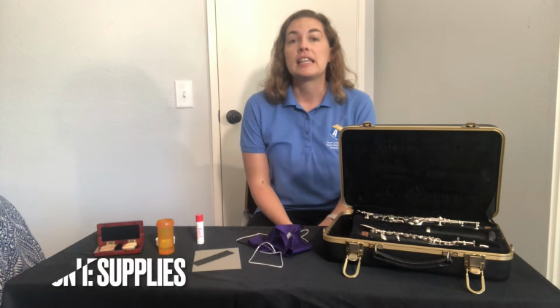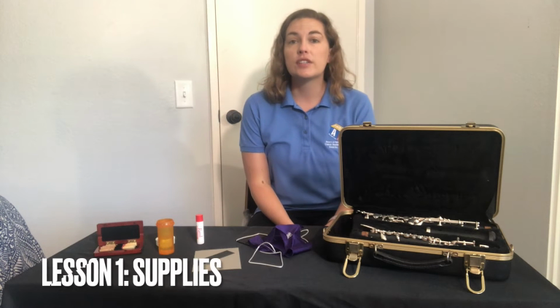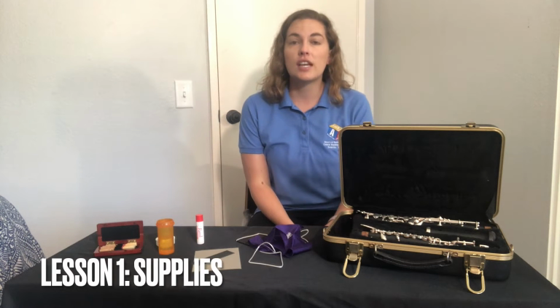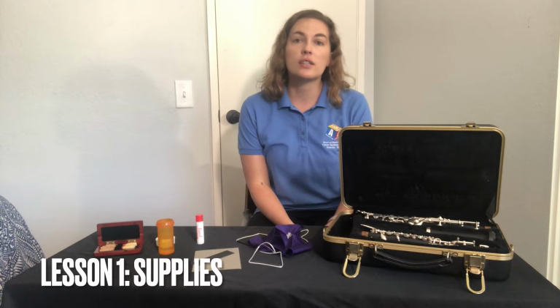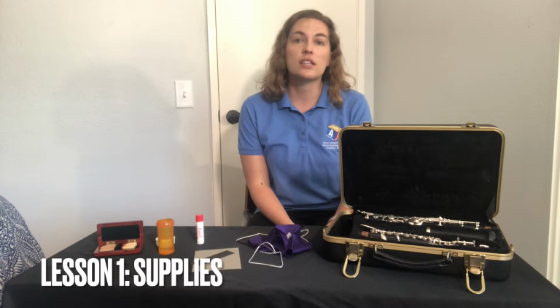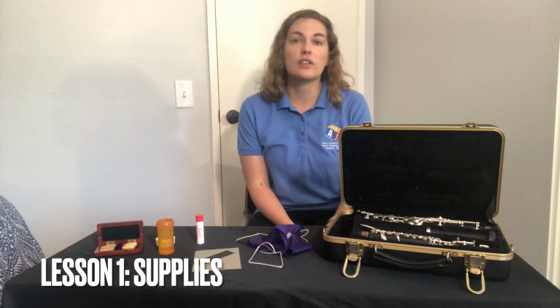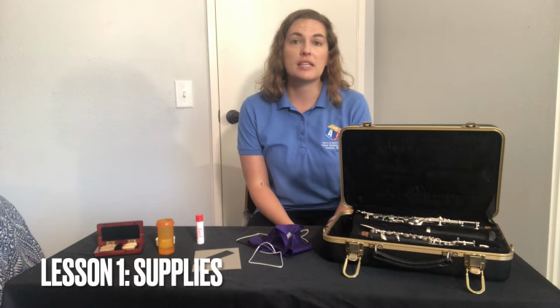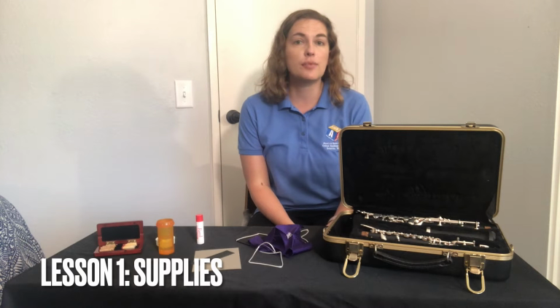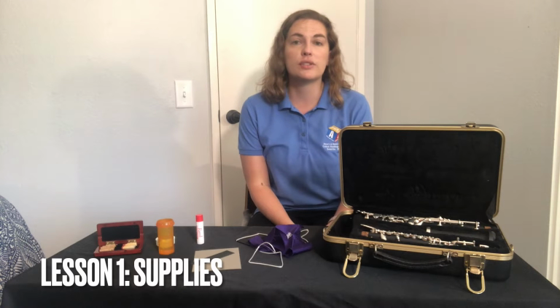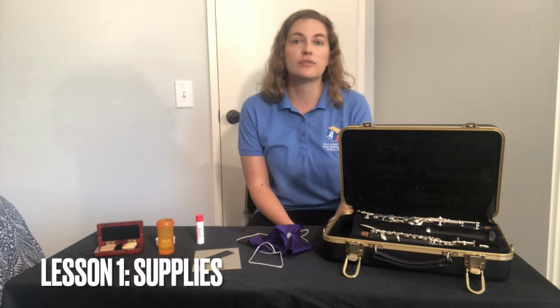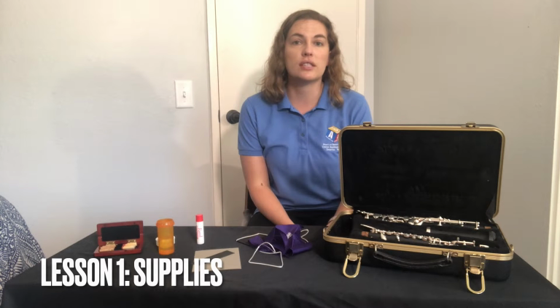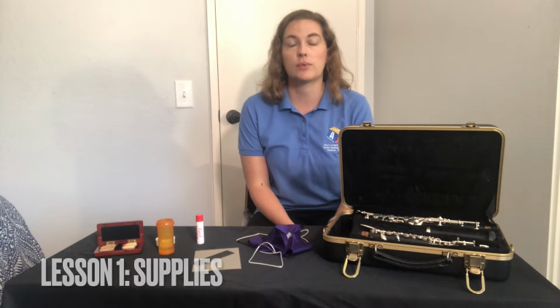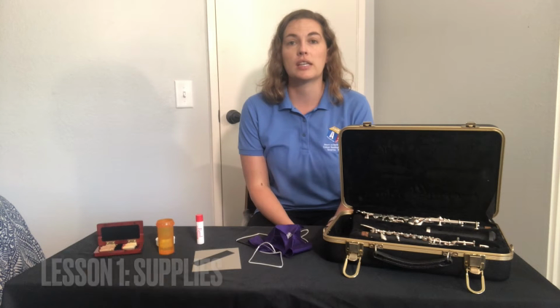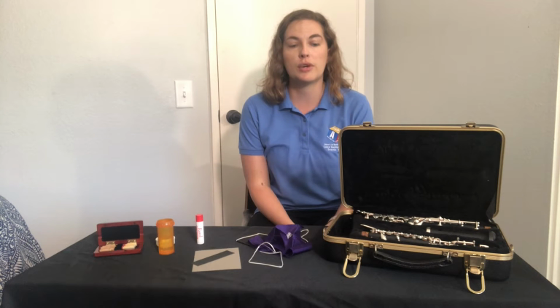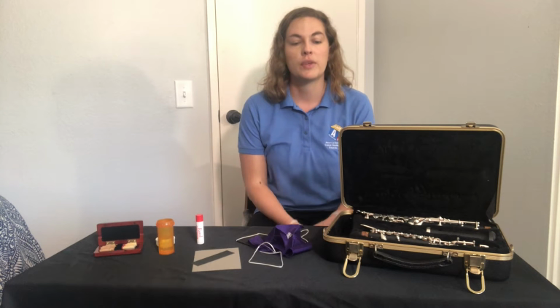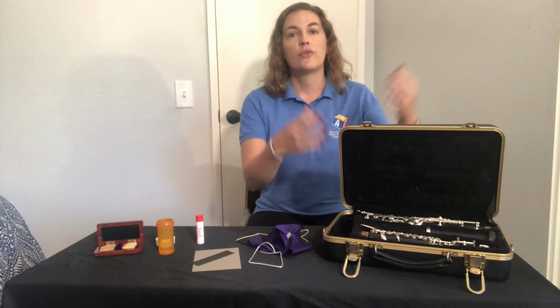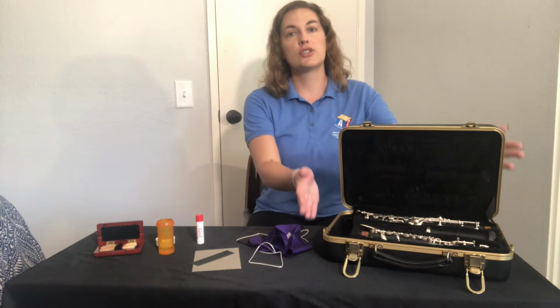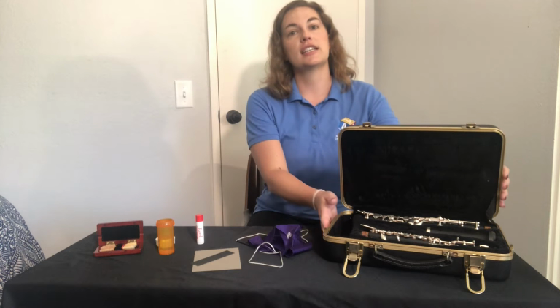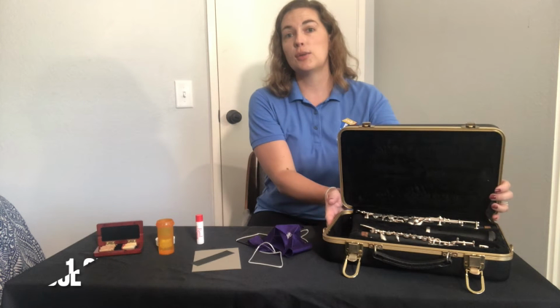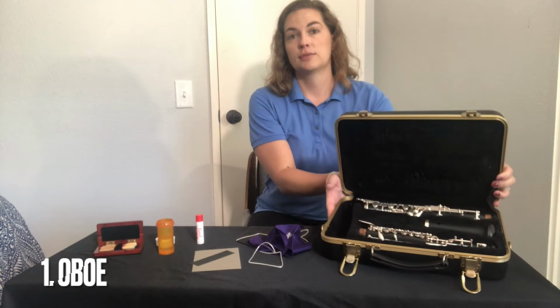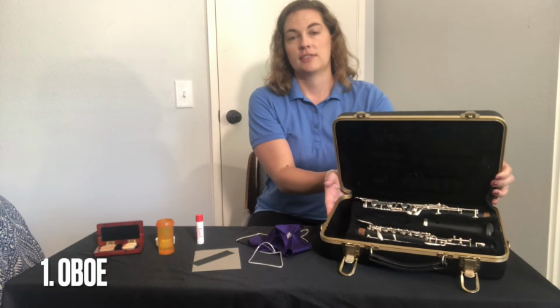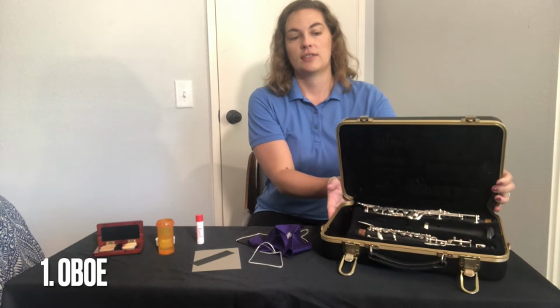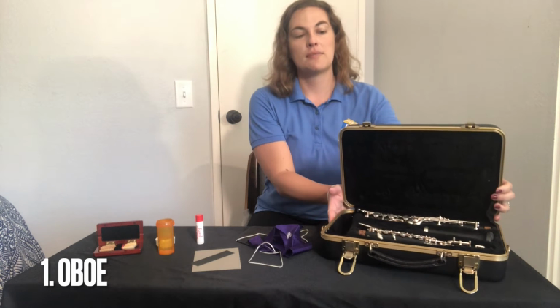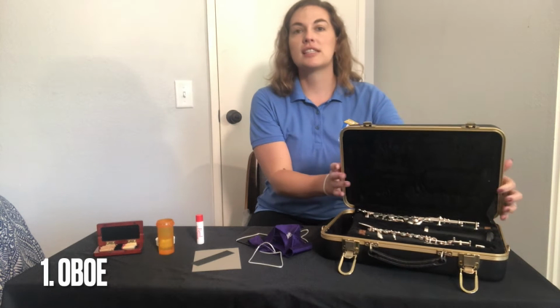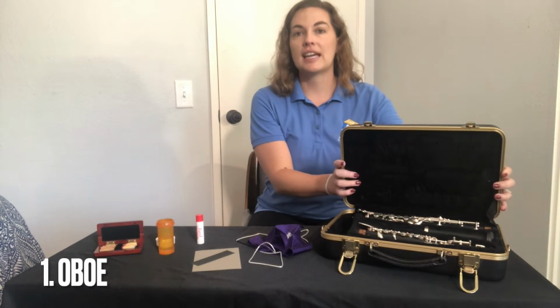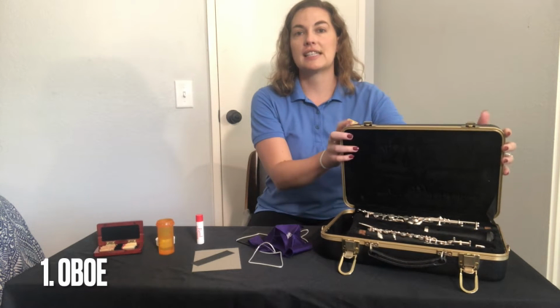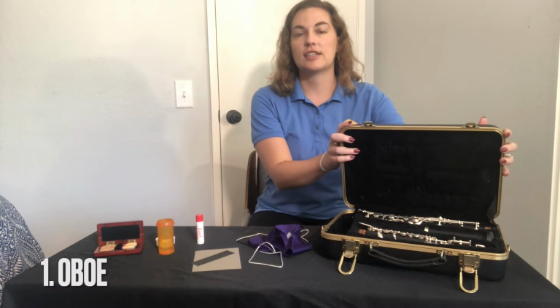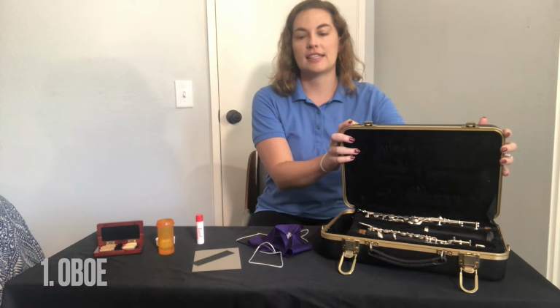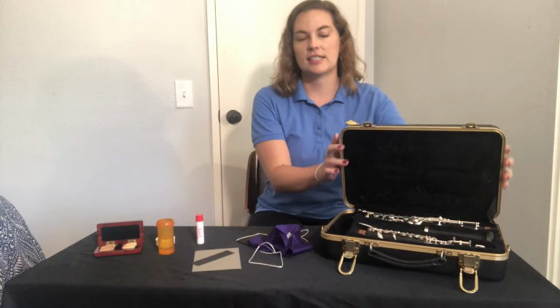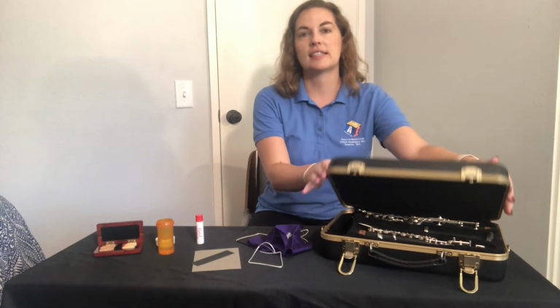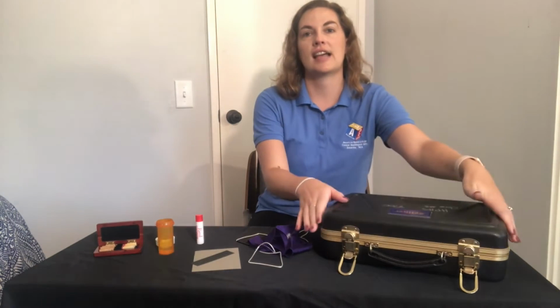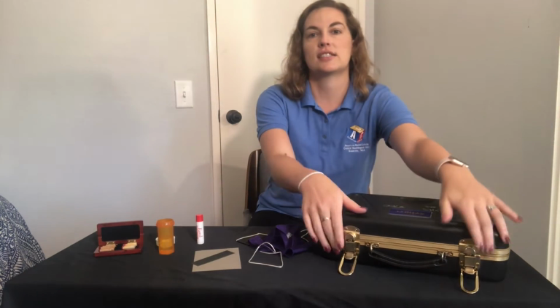This first video is going to go over some basic supplies you'll need before you get started with playing the oboe. First, you're going to need an oboe. Make sure it's in a nice, safe, secure case just like this one that latches.